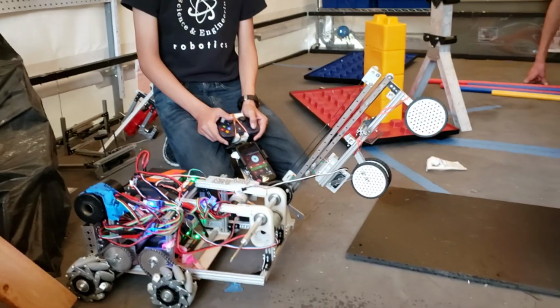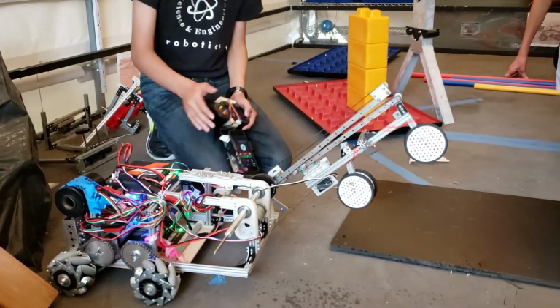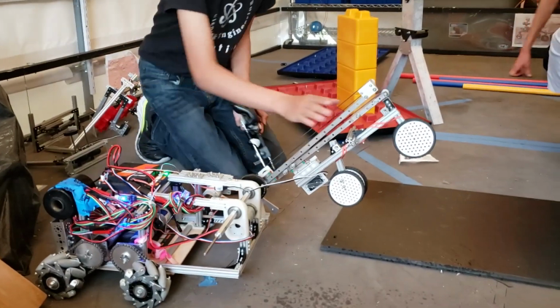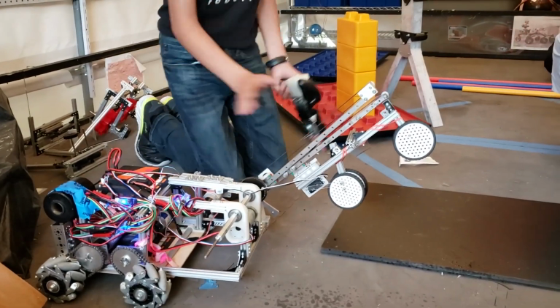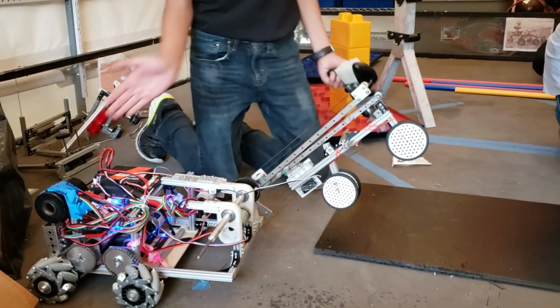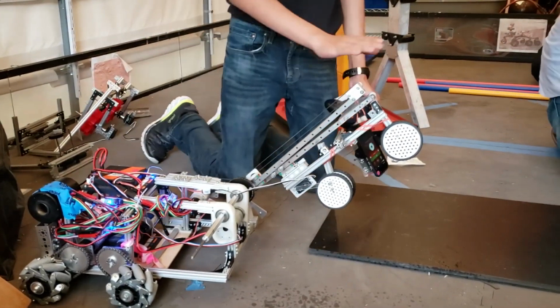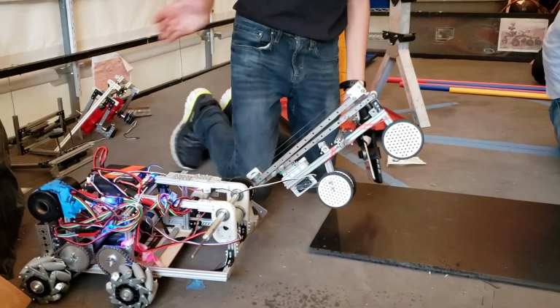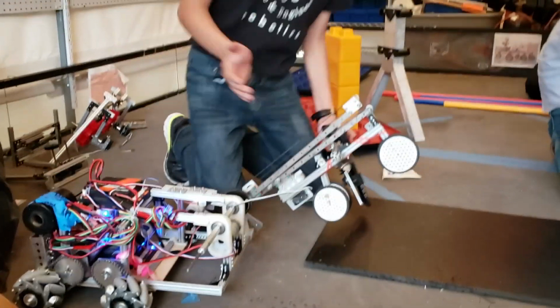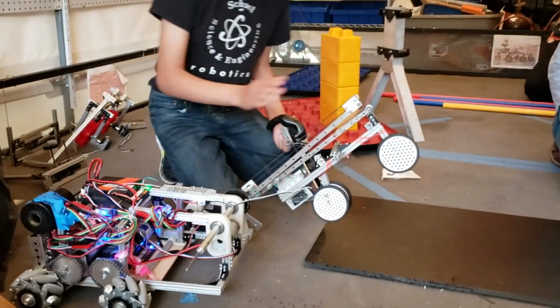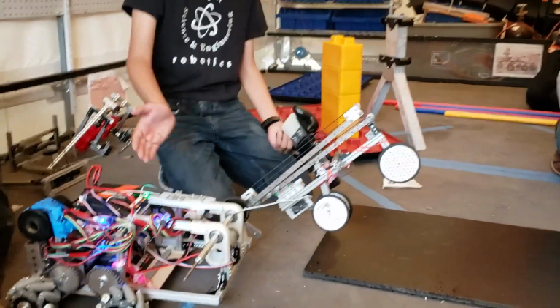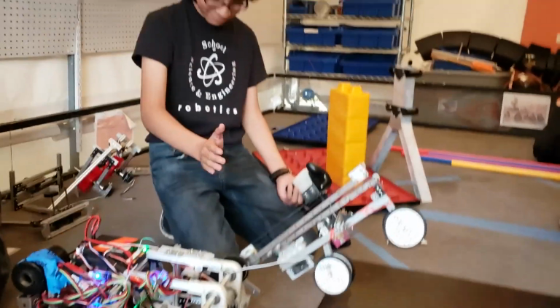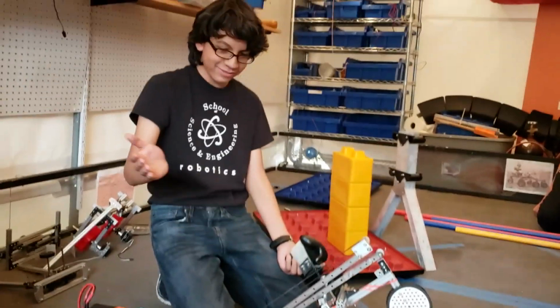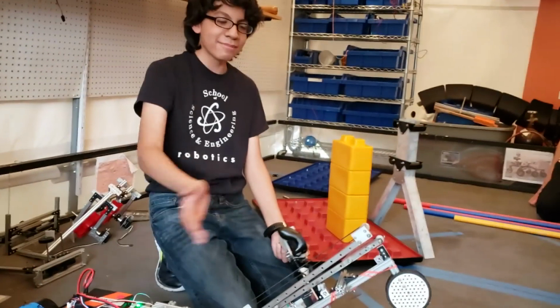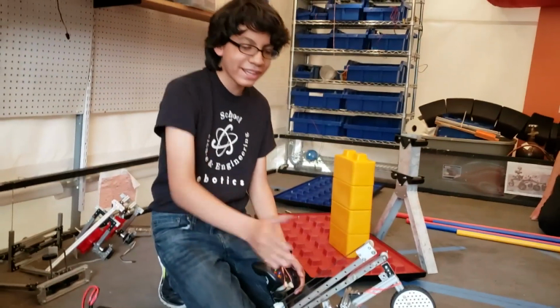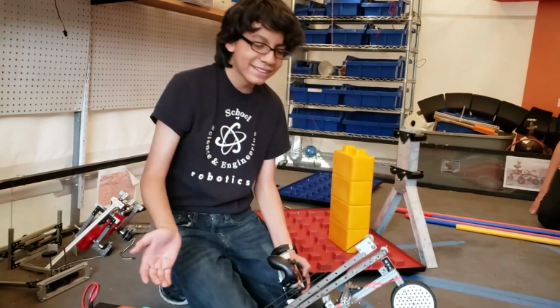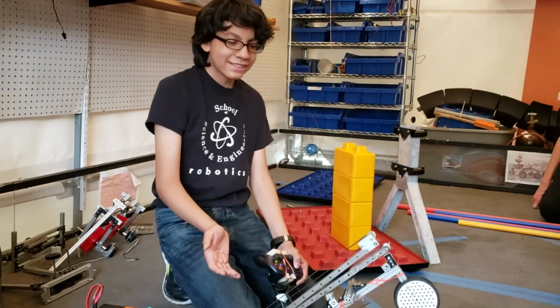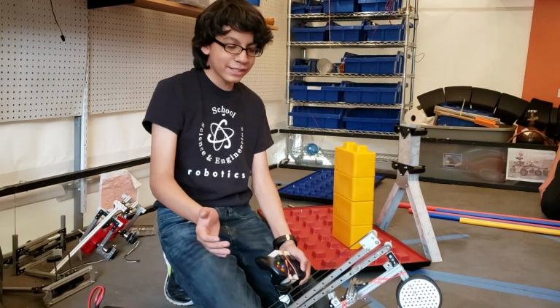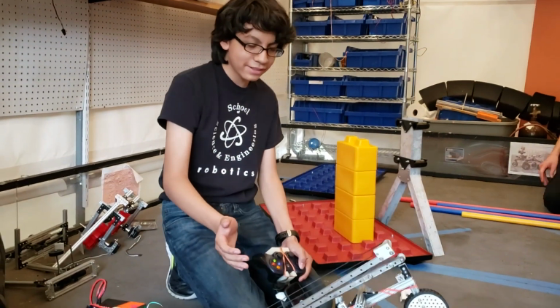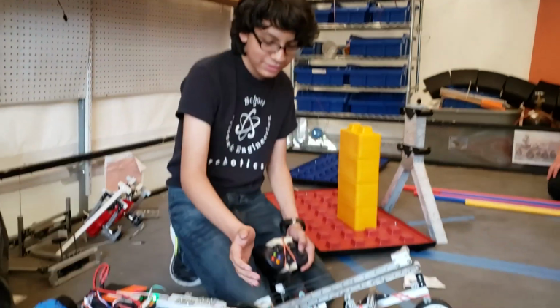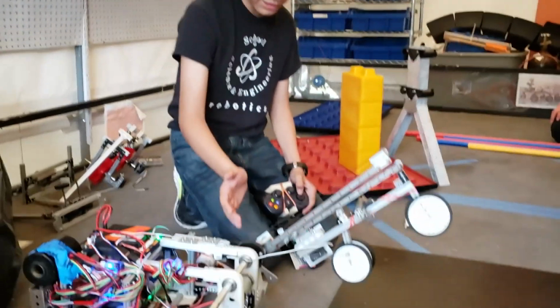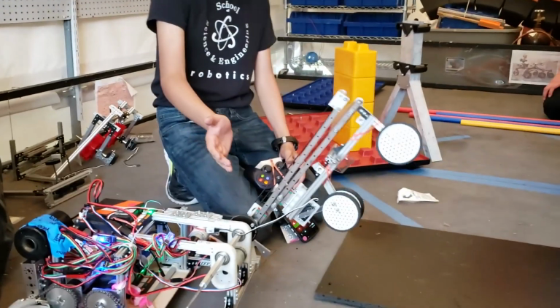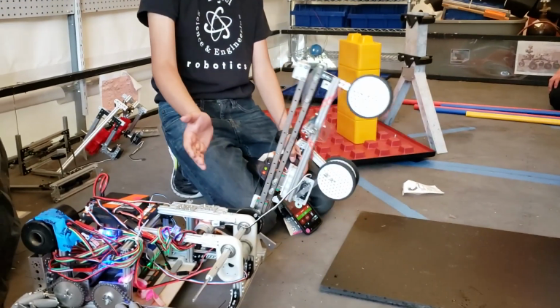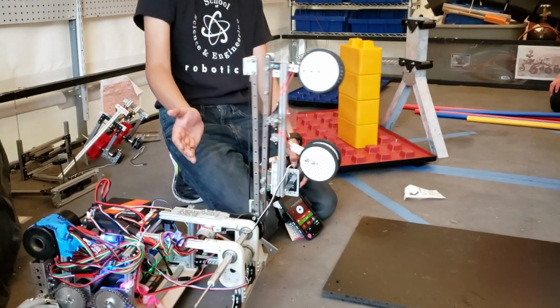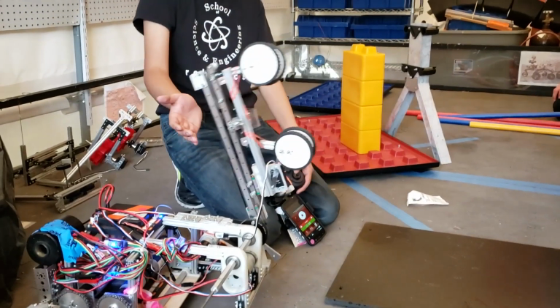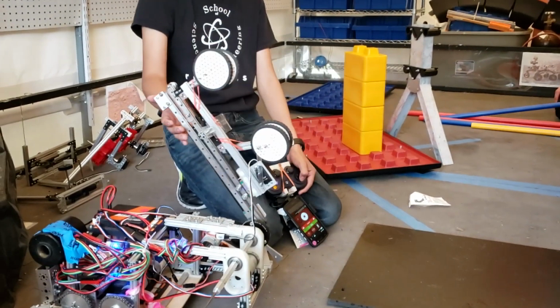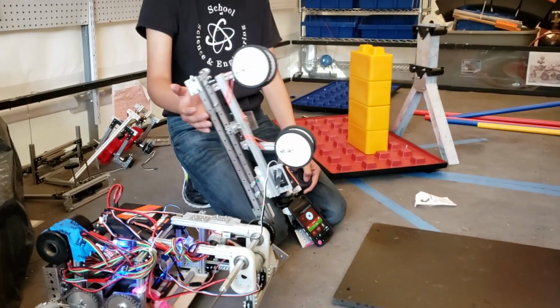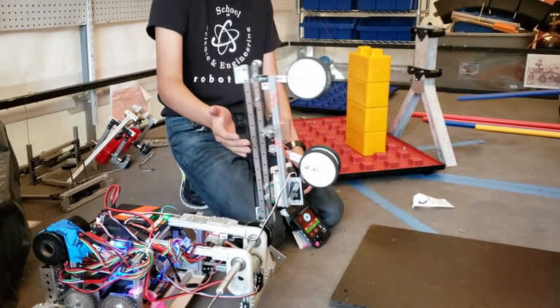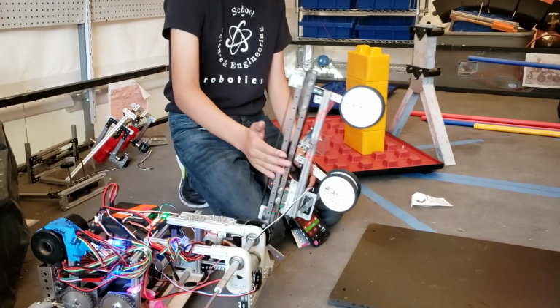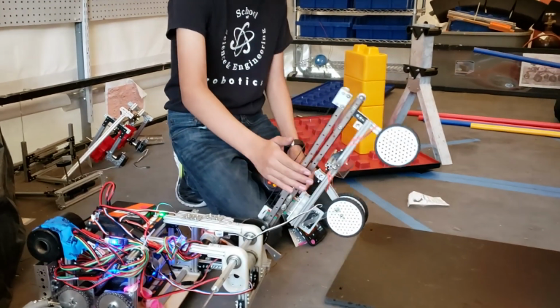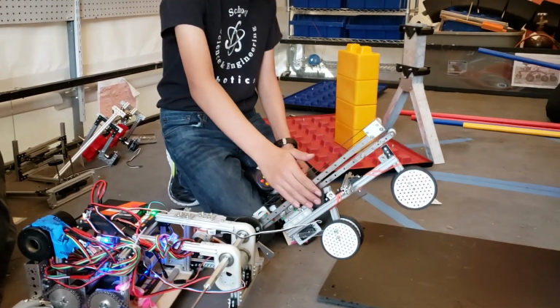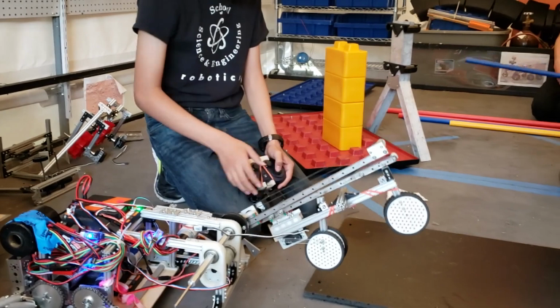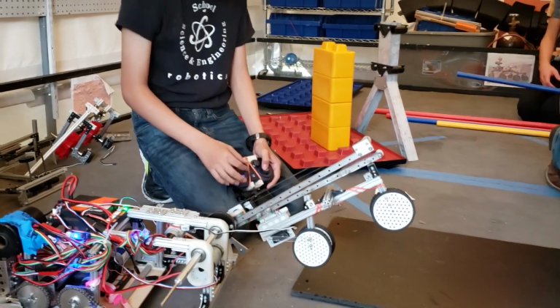We put this on a motor so we could bring it up whenever we needed to stack higher. We also have an extender on it.